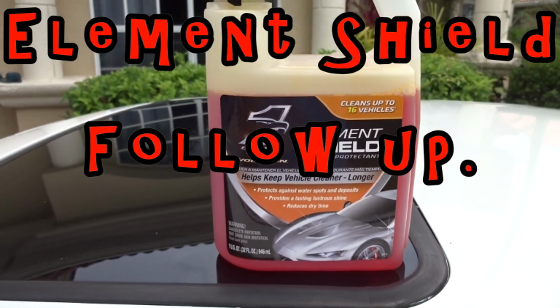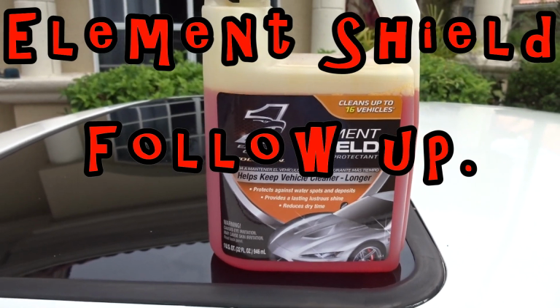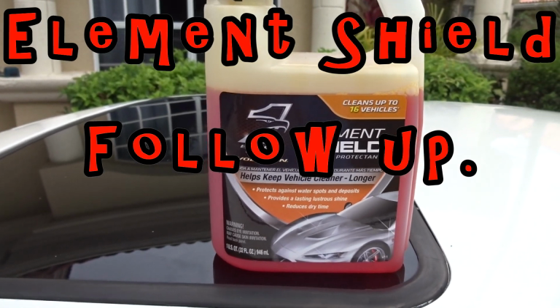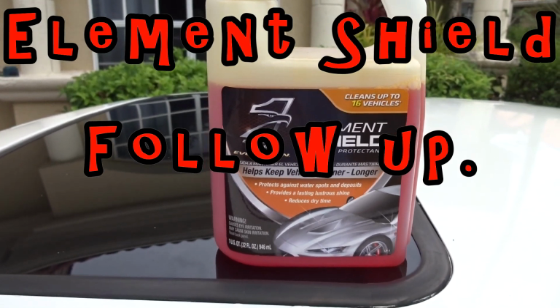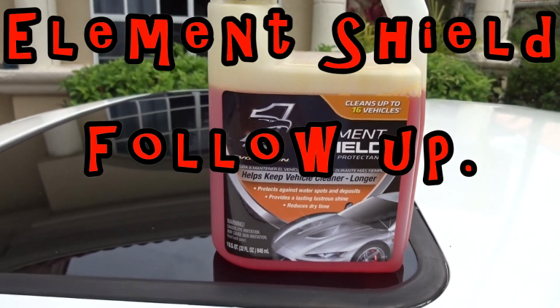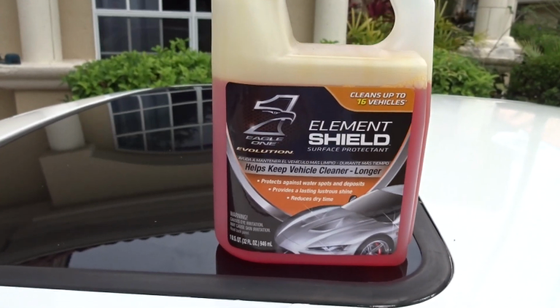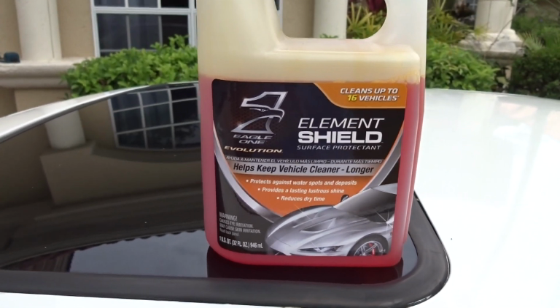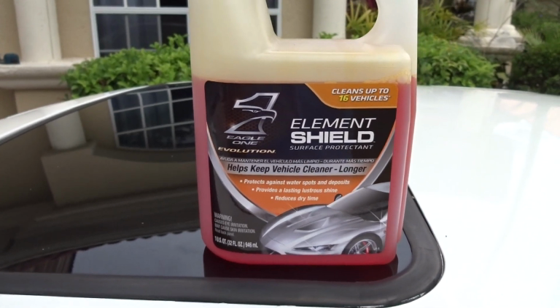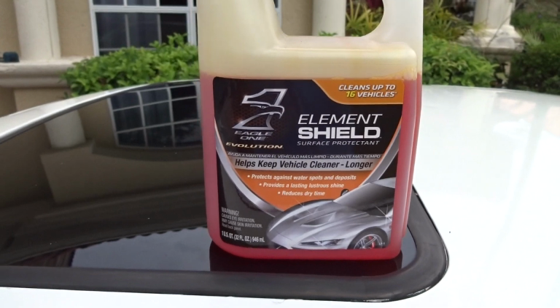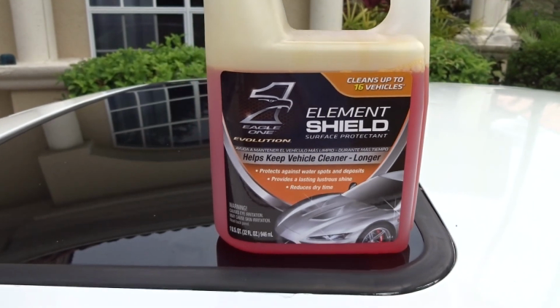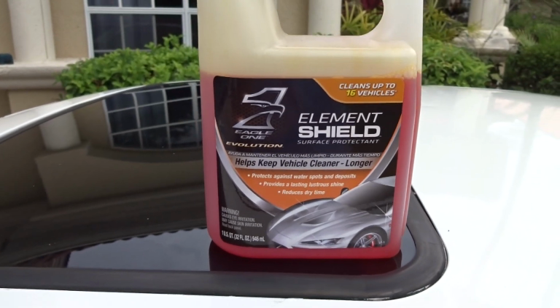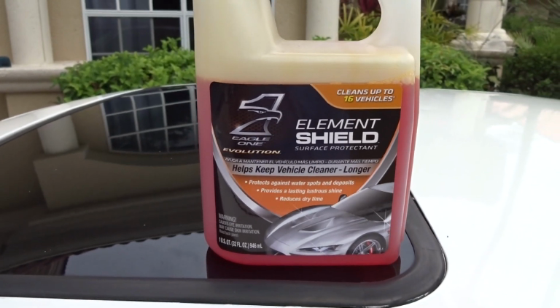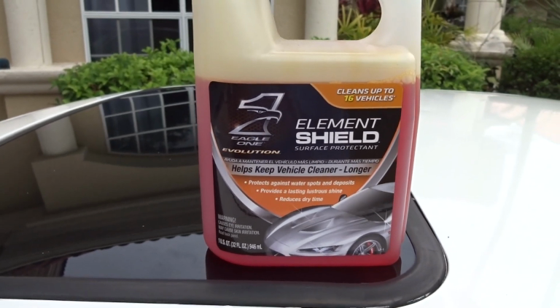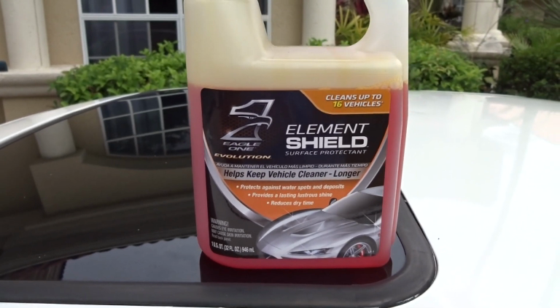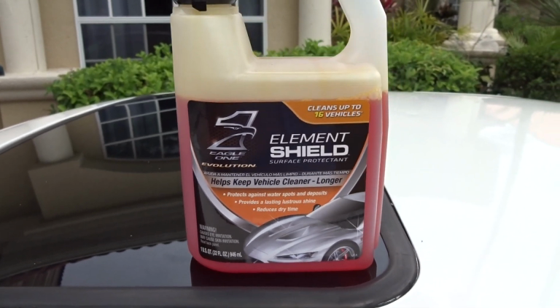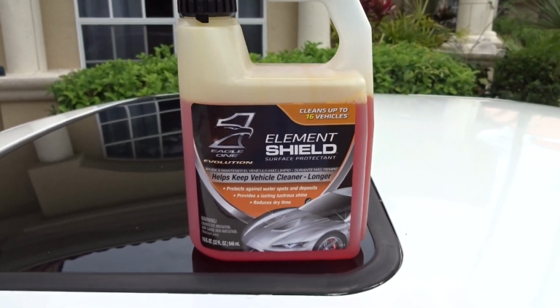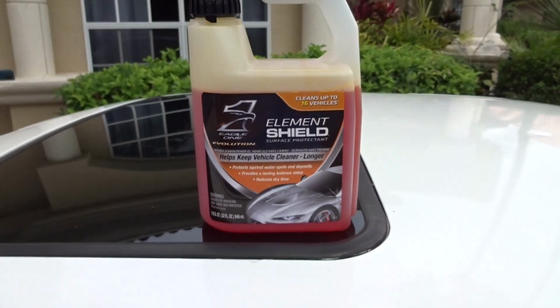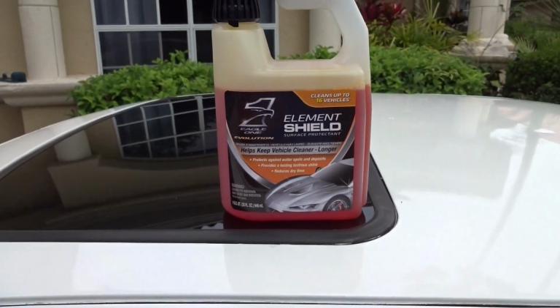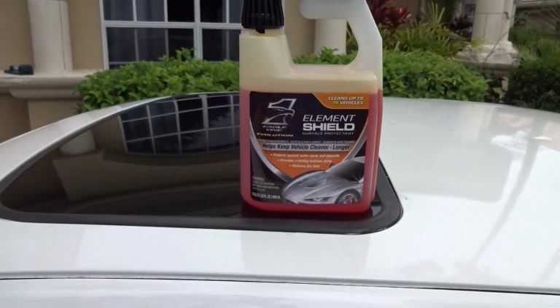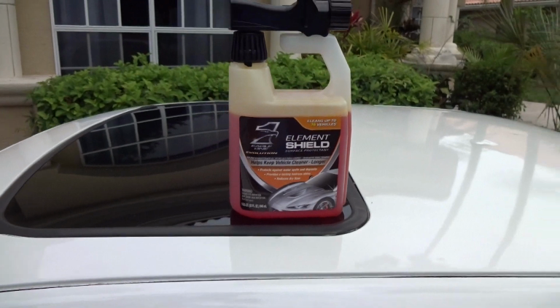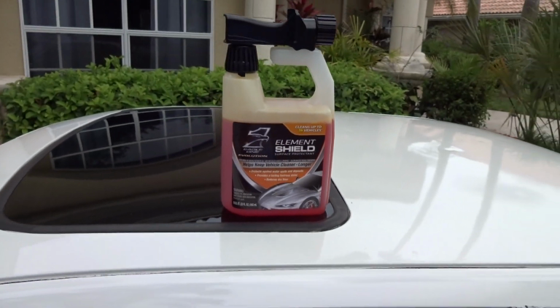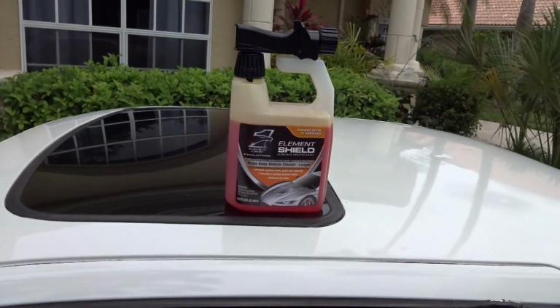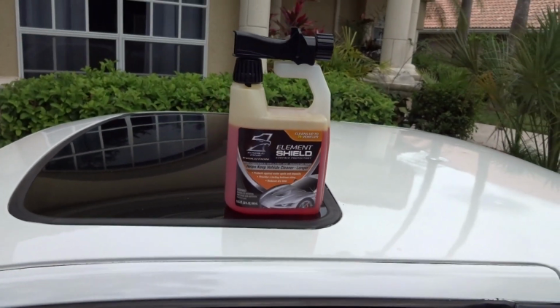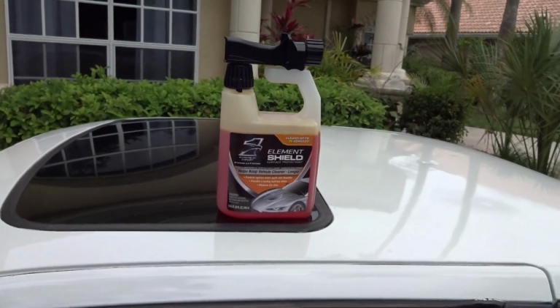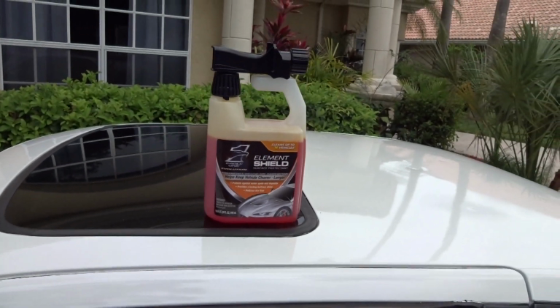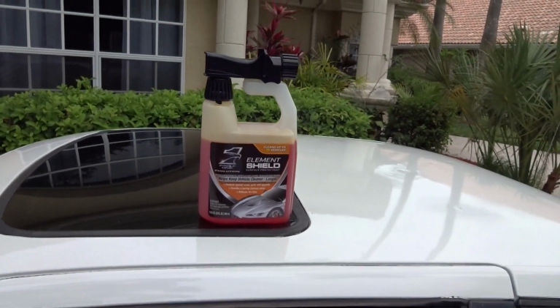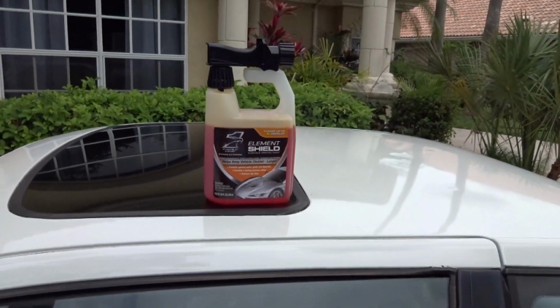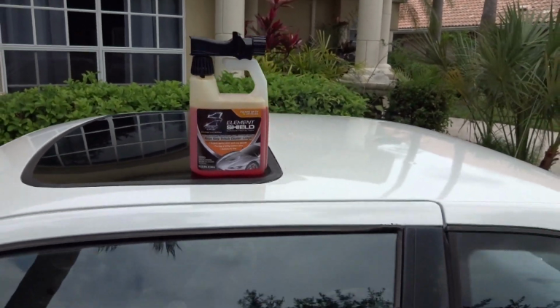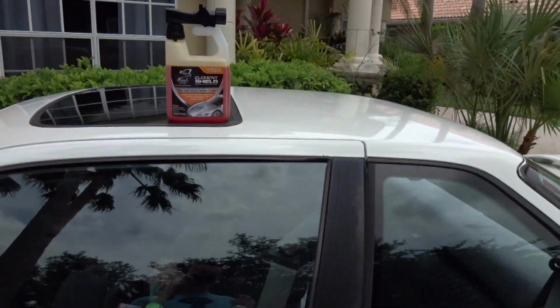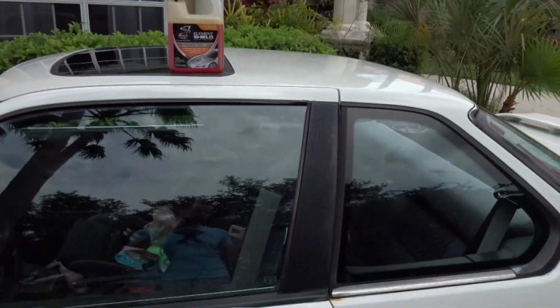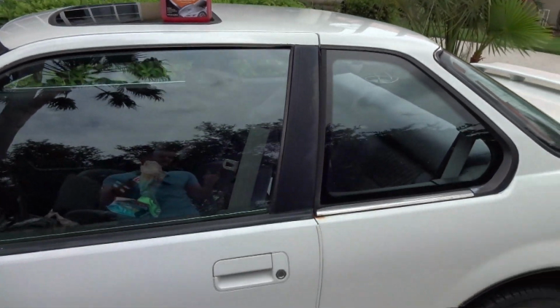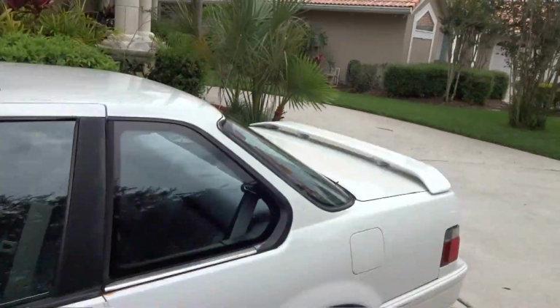Hey guys, what is going on? Today I'm going to be doing a little bit of a review update on the Eagle One Element Shield. Remember I told you guys in the video last week that I did not know how it was going to do, if it's going to keep the car clean, this, that, and the other. So let's go ahead and do a walk around — it has been exactly a week since I've done this.